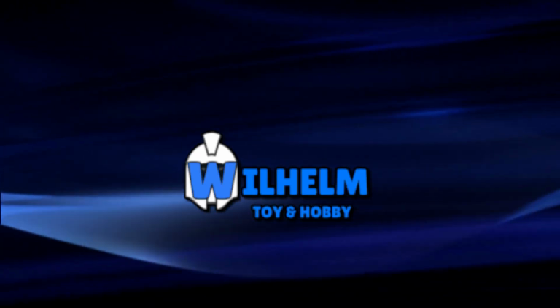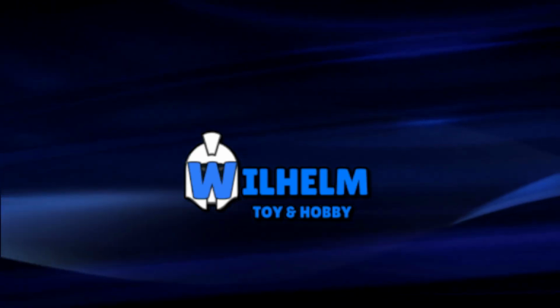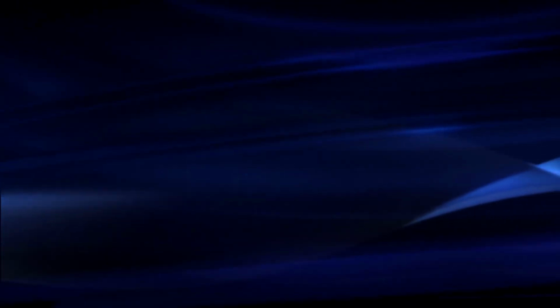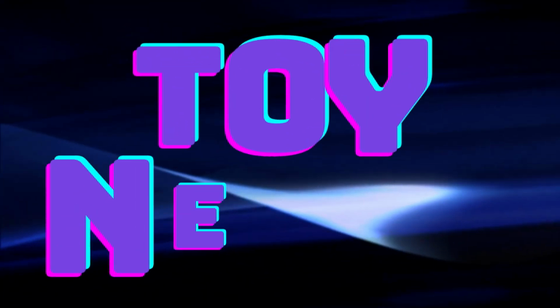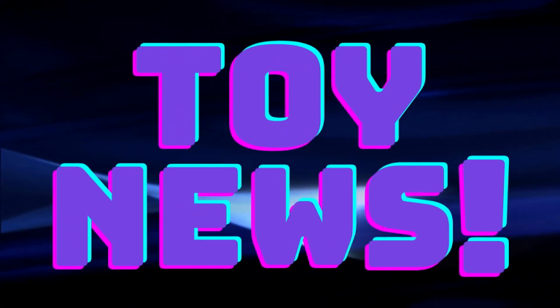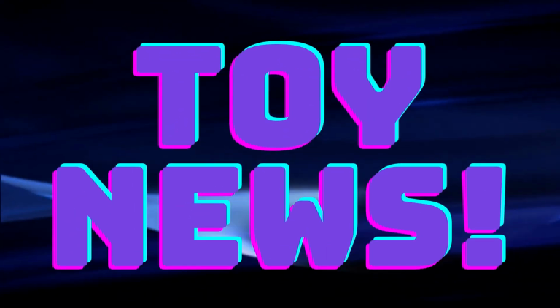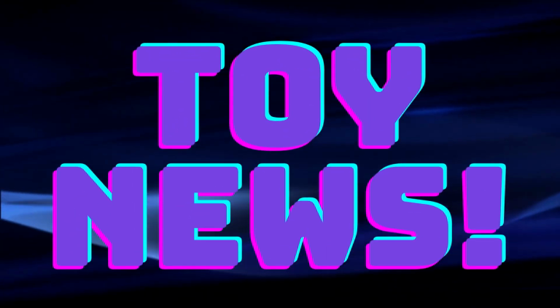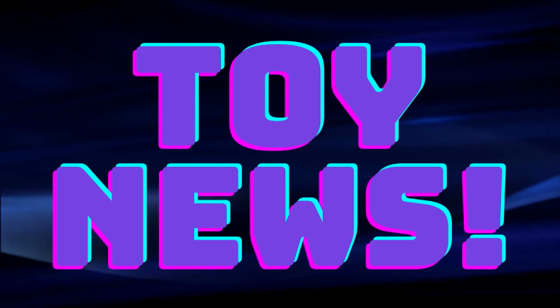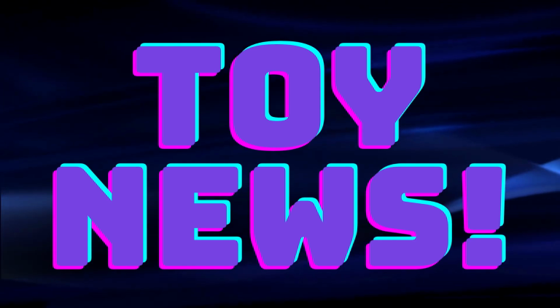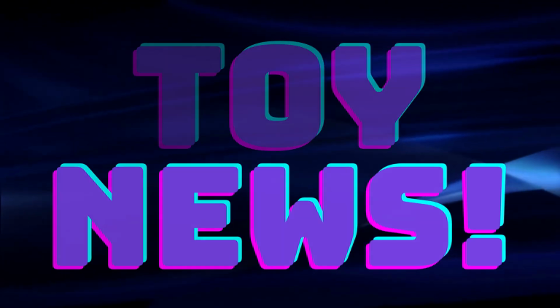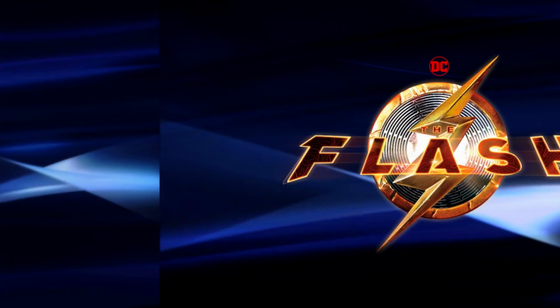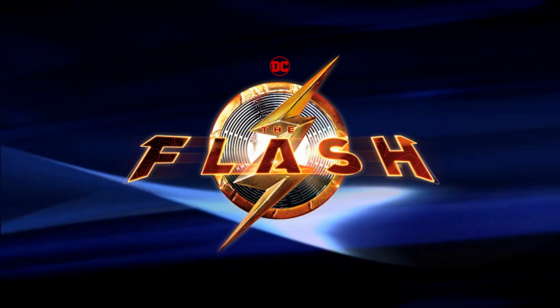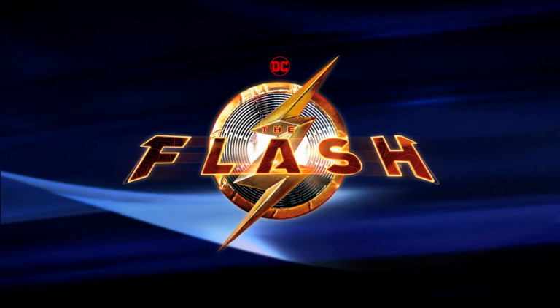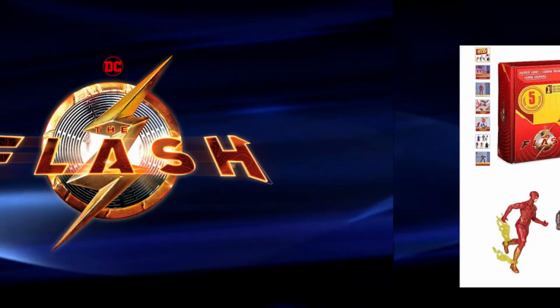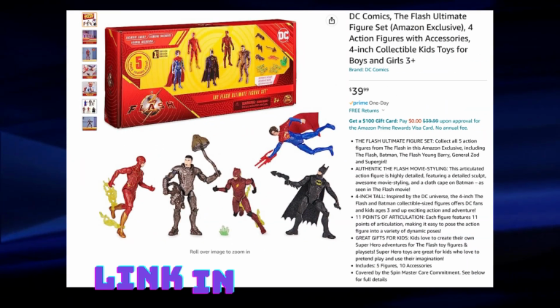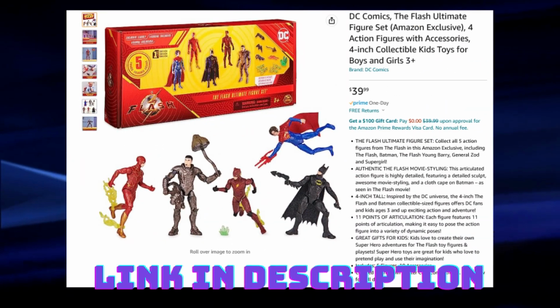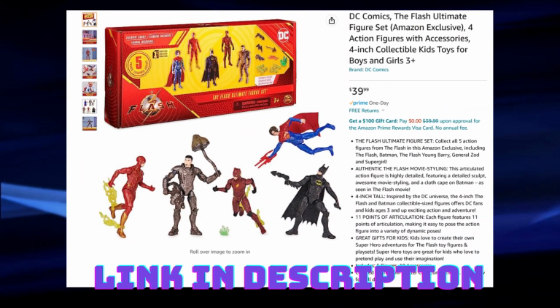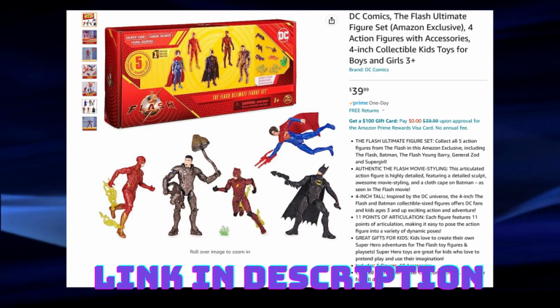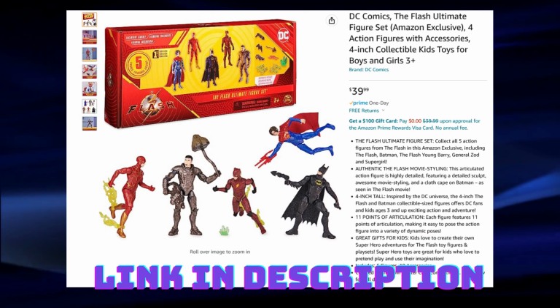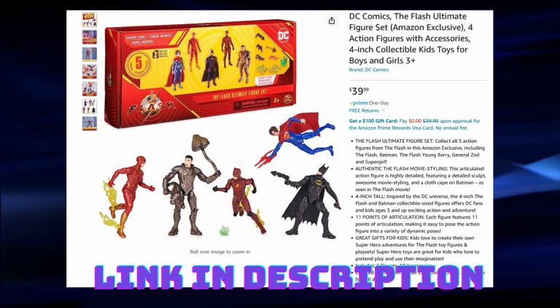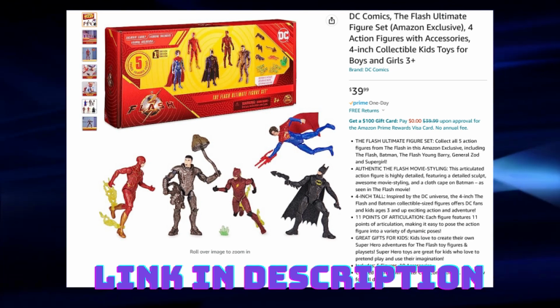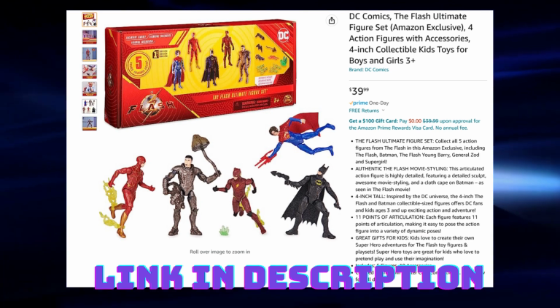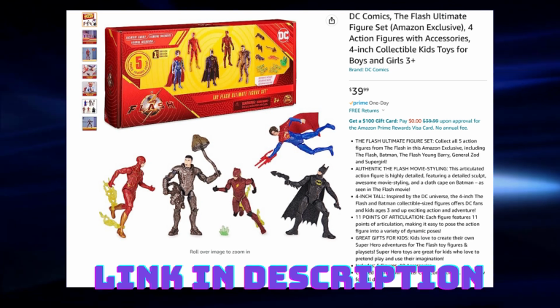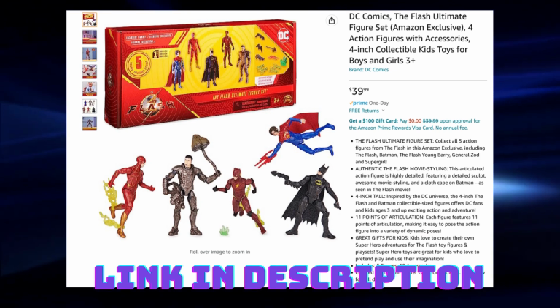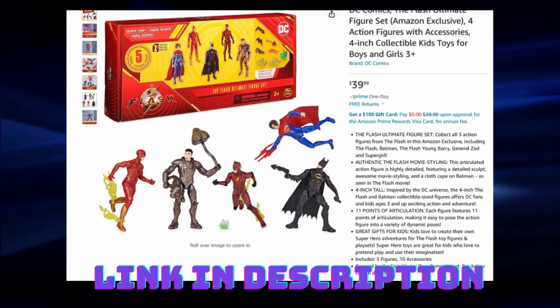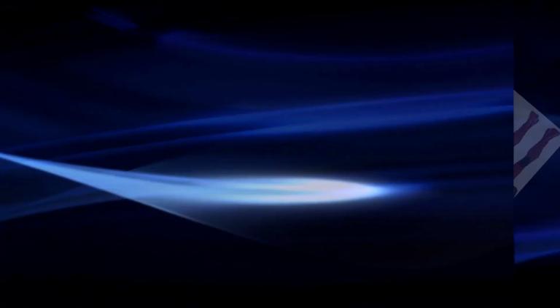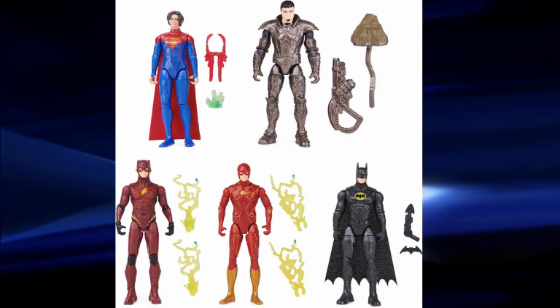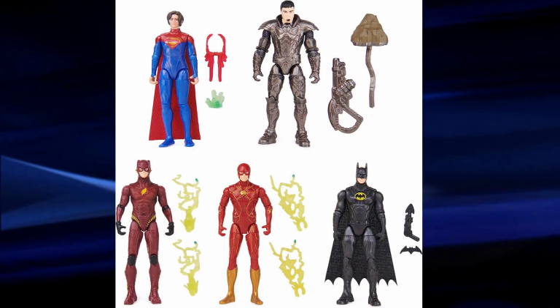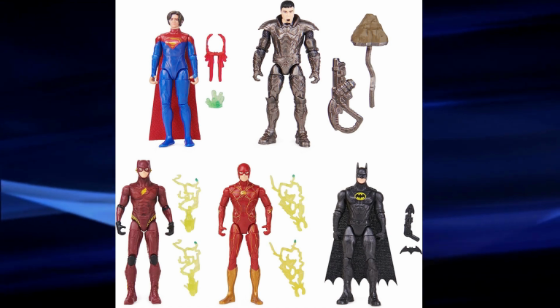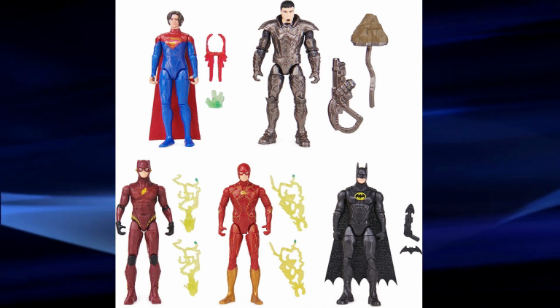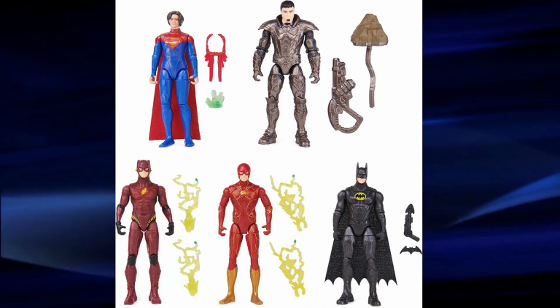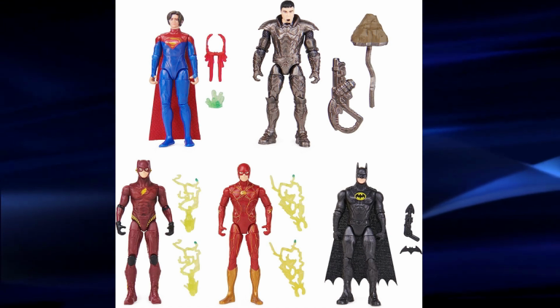Hello, my toy friends. Welcome back. In this video, we're going to discuss the new Flash Movie Amazon Exclusive Ultimate Figure Set that just went live on Amazon. This set includes five figures with accessories and costs $39.99. Seems like a really good value.